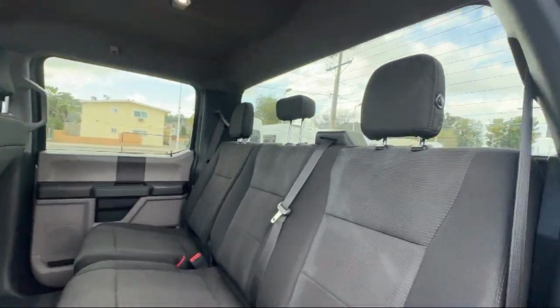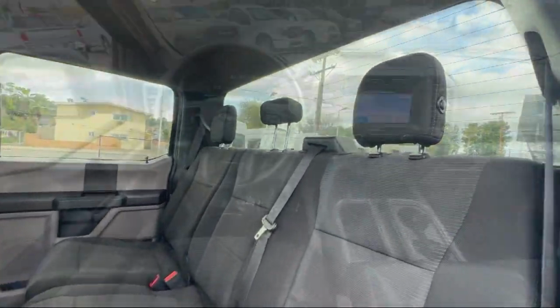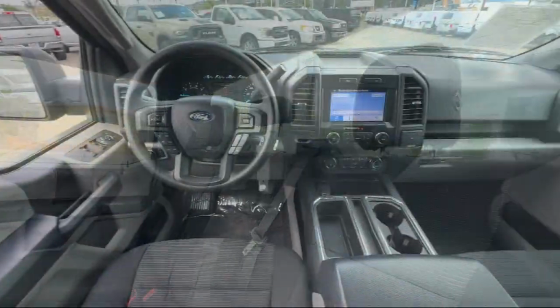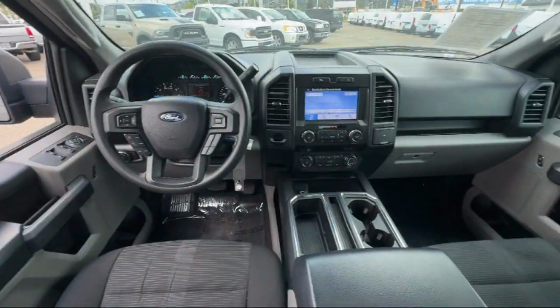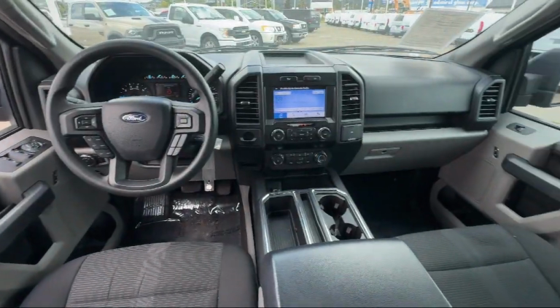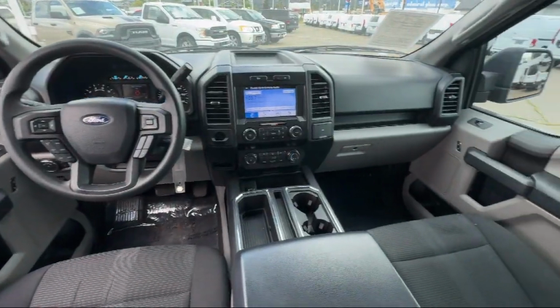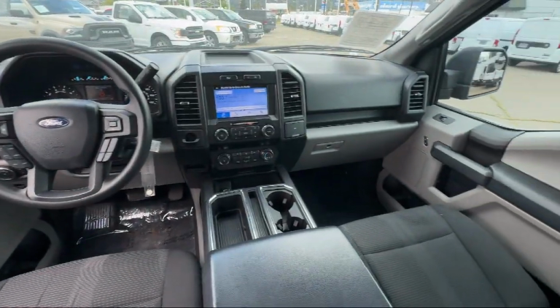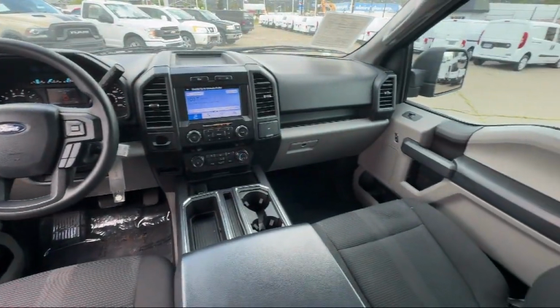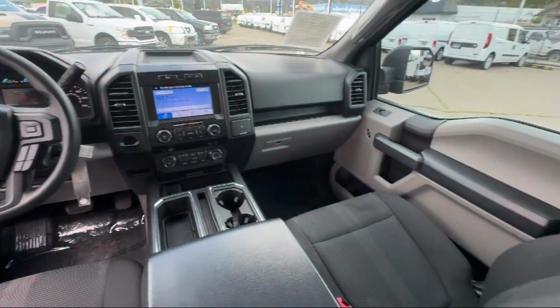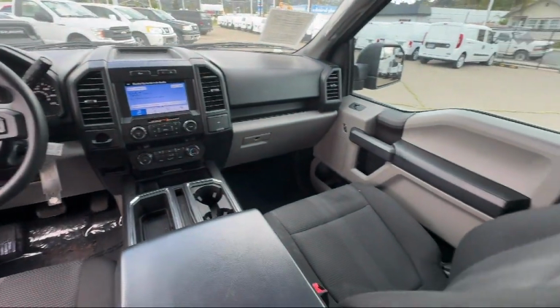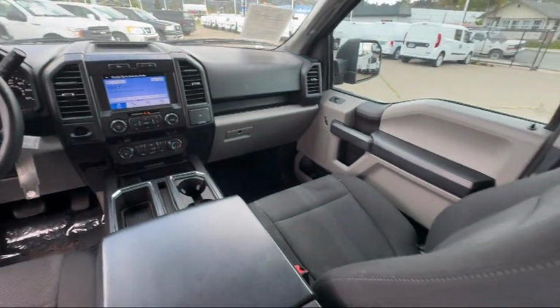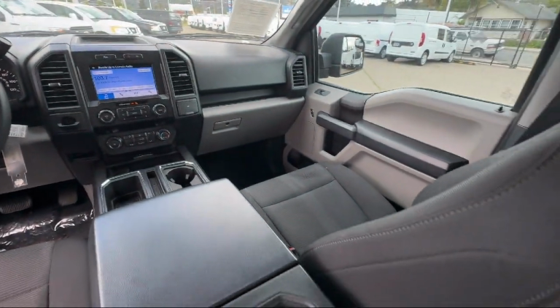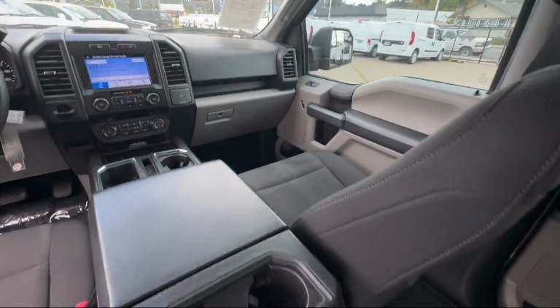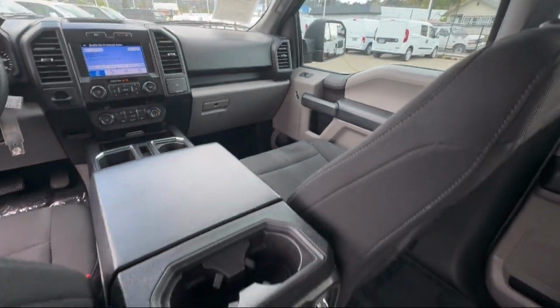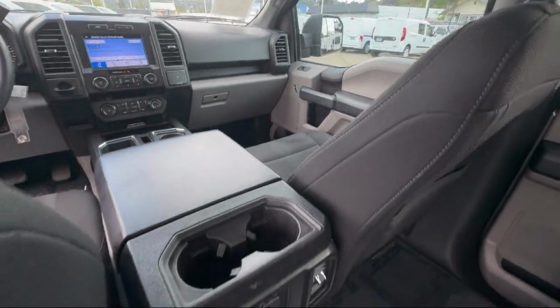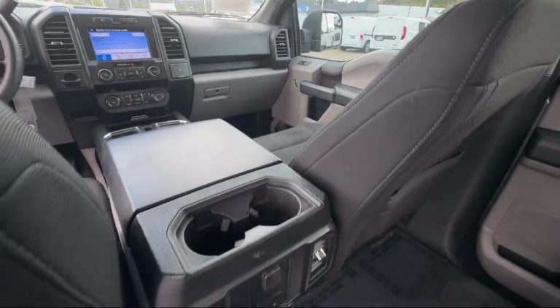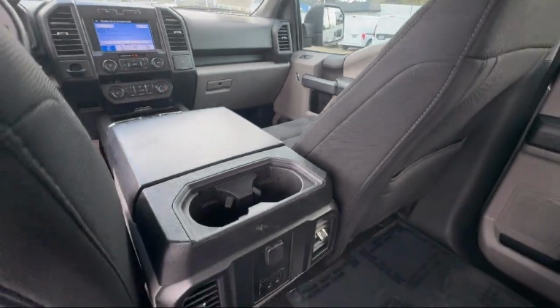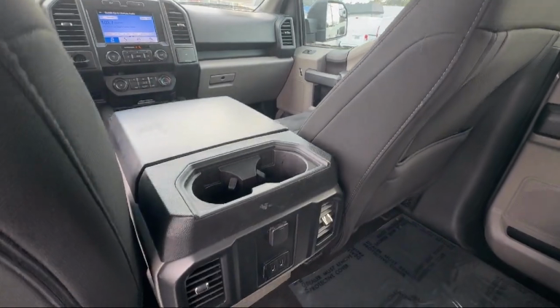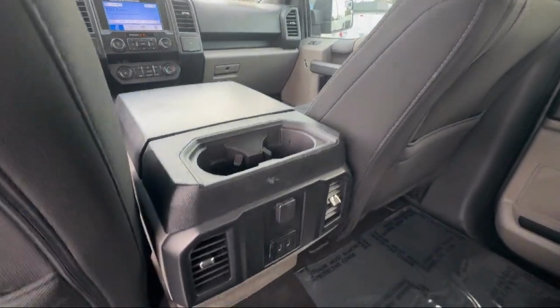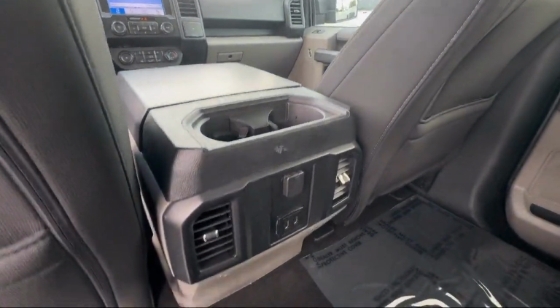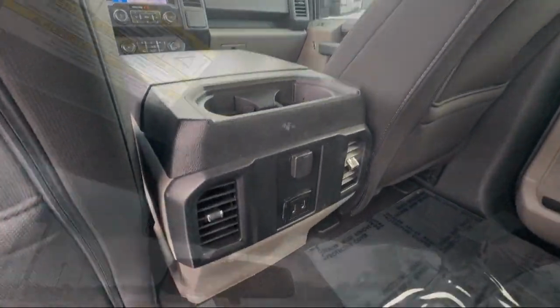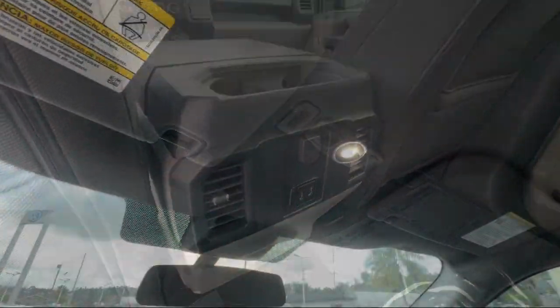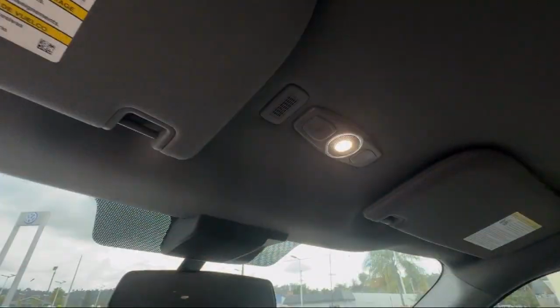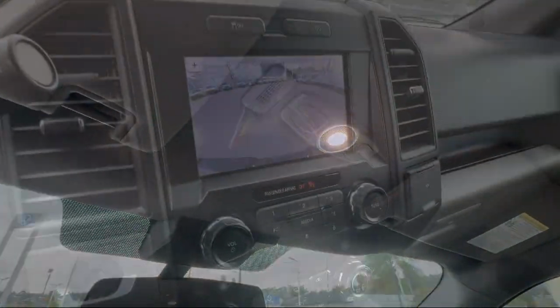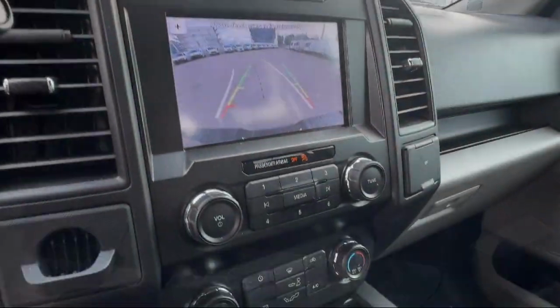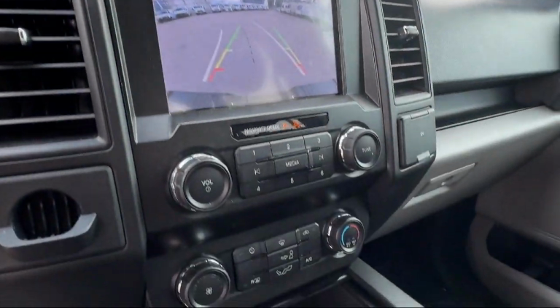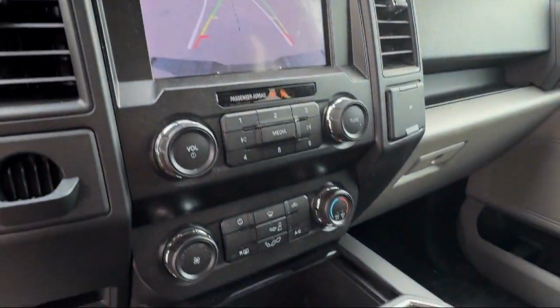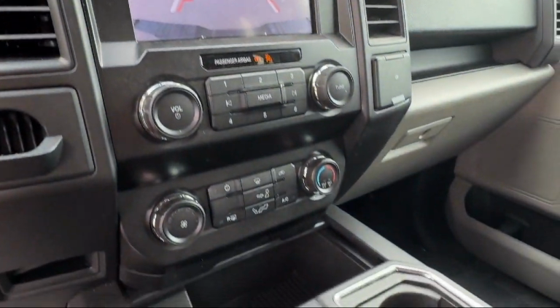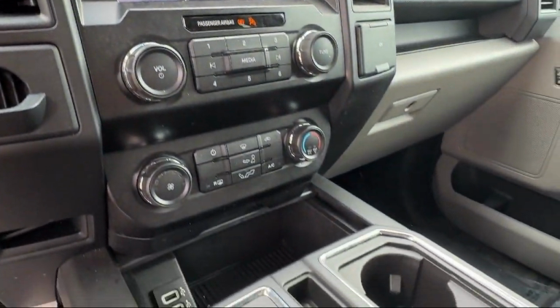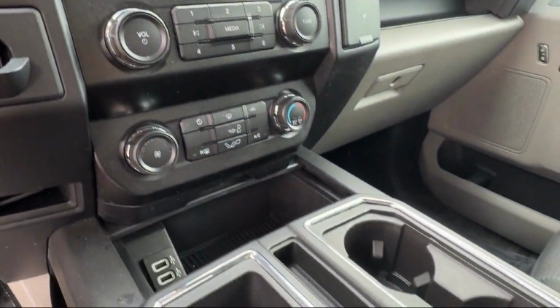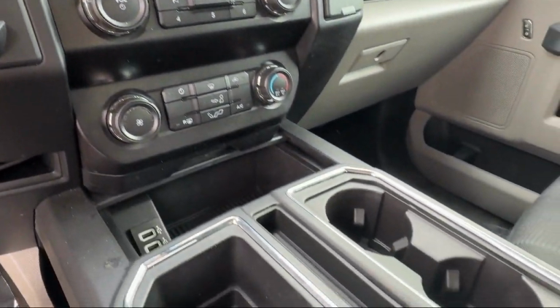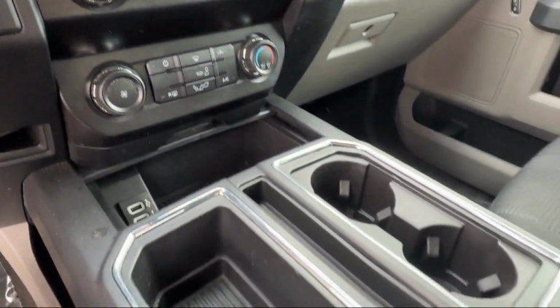Also featured are exterior entry lights approach lamps, automatic emergency front braking, electronic brake force distribution, and much more.